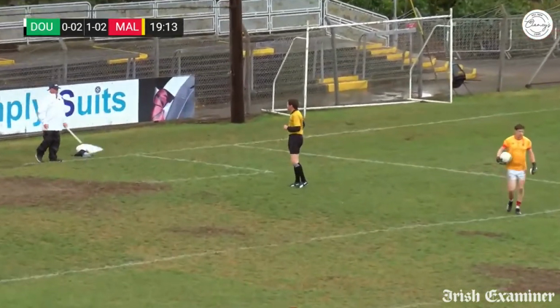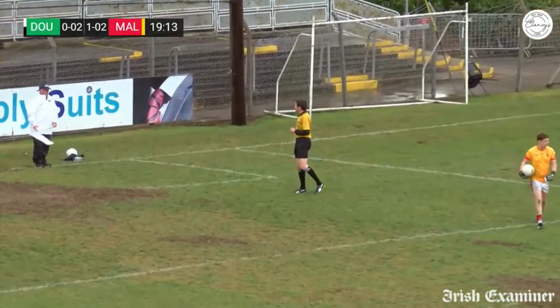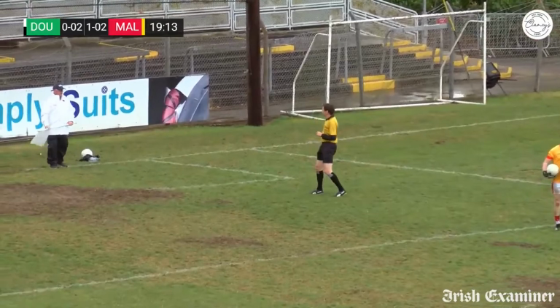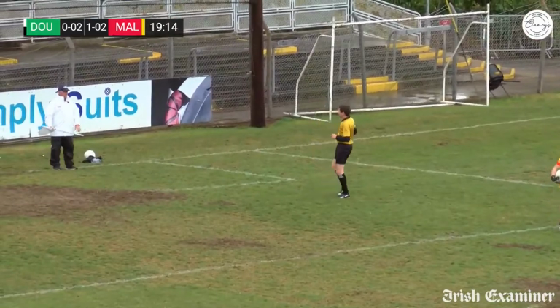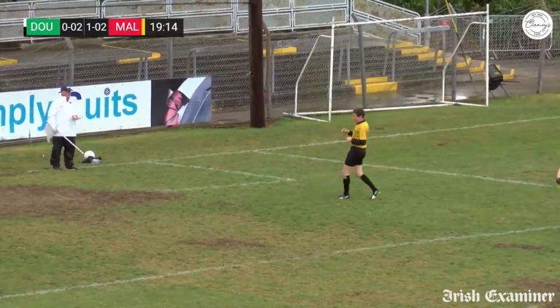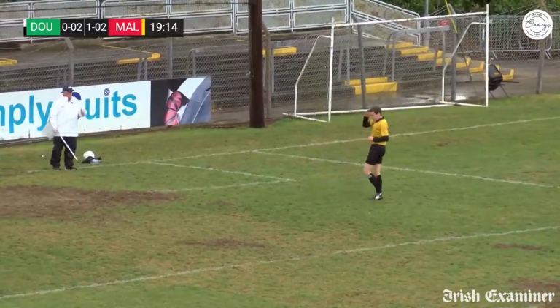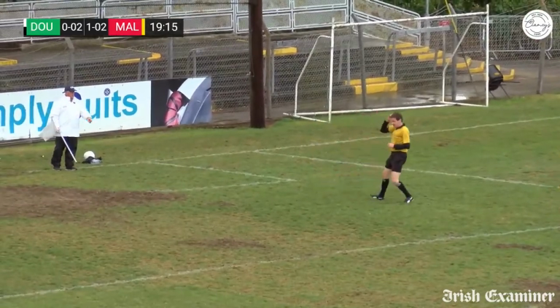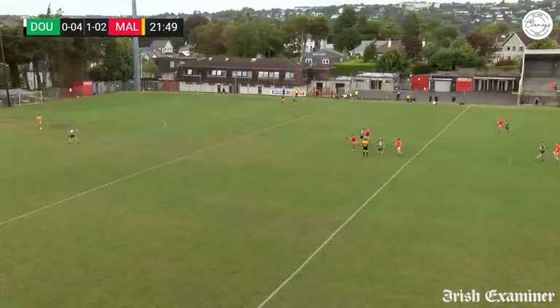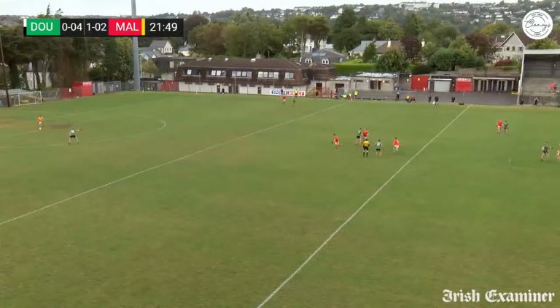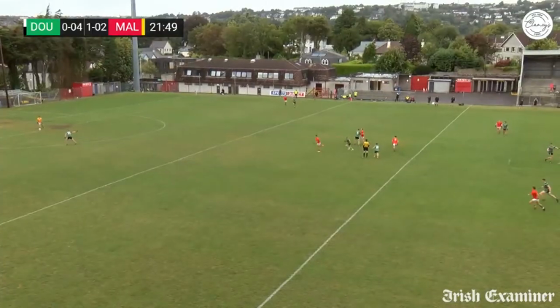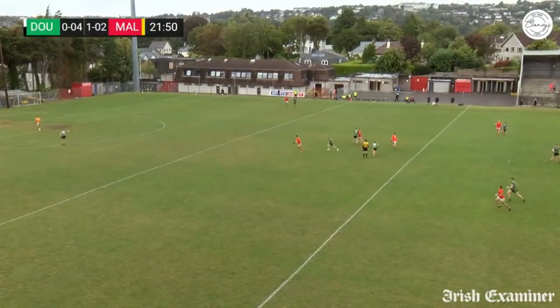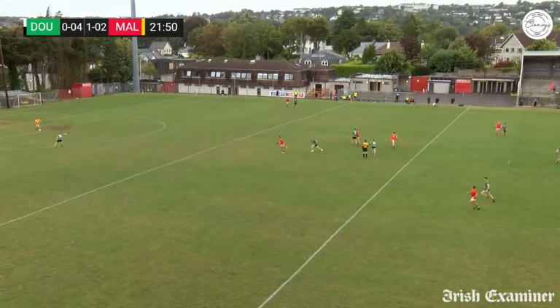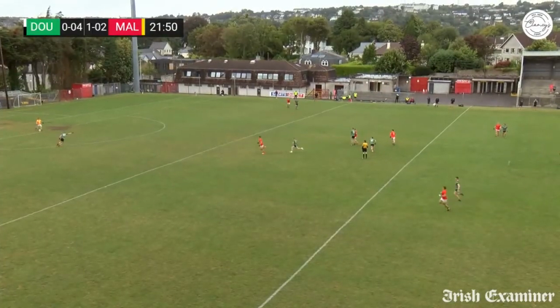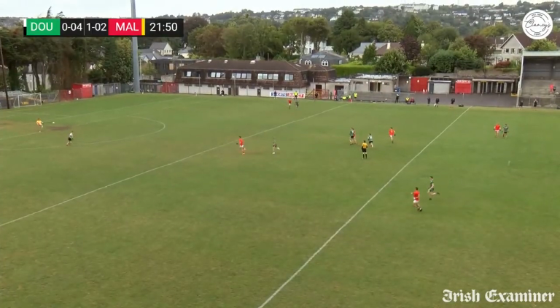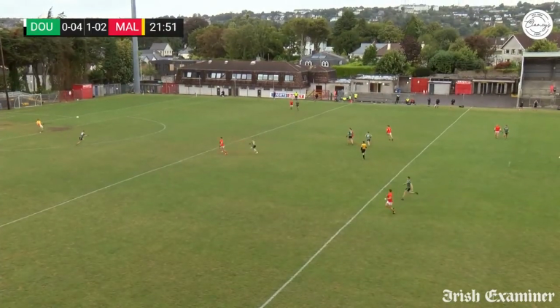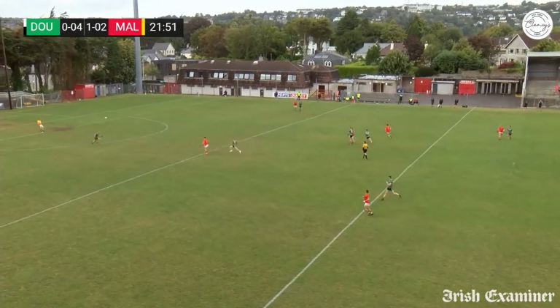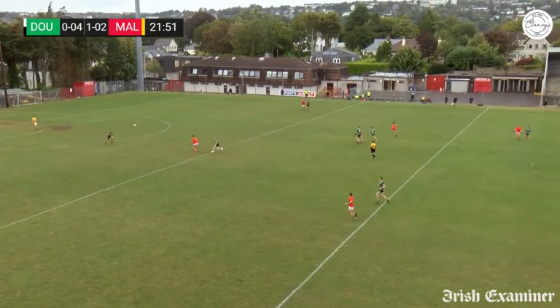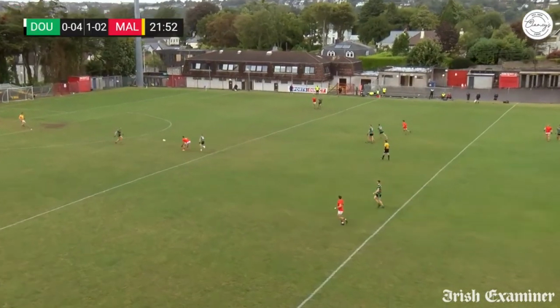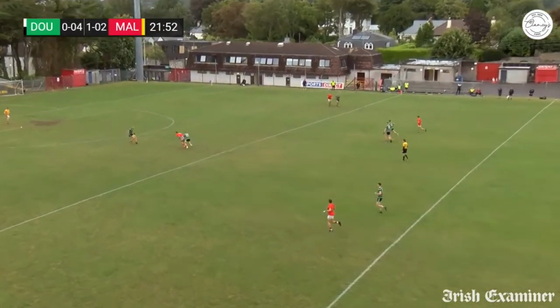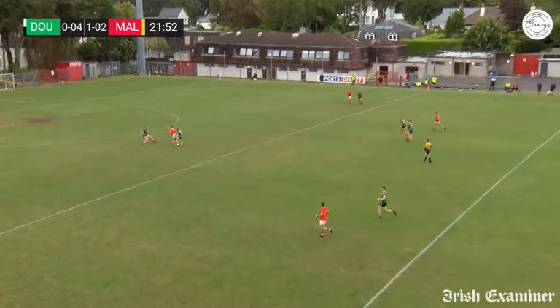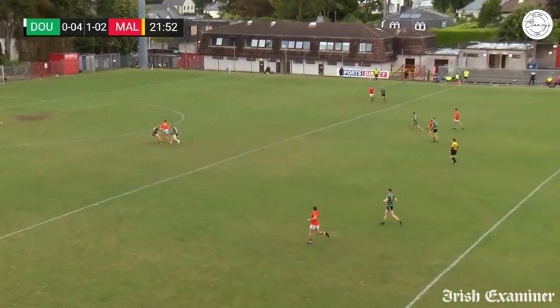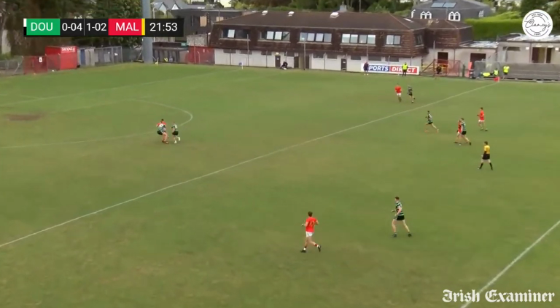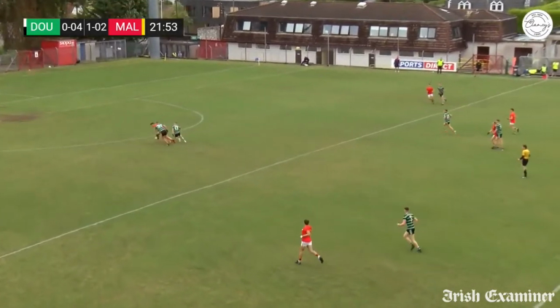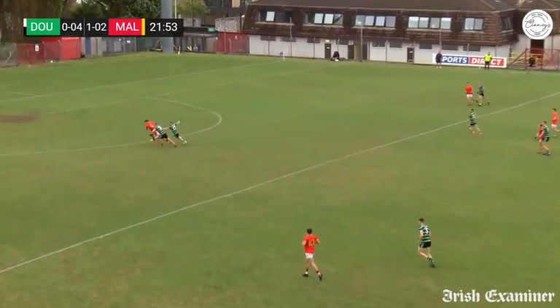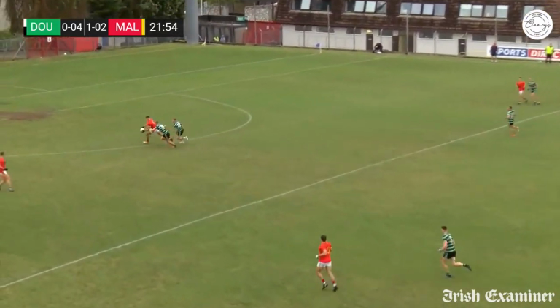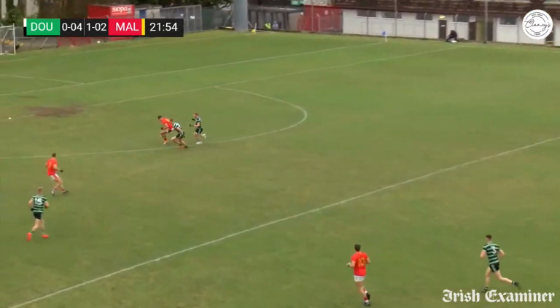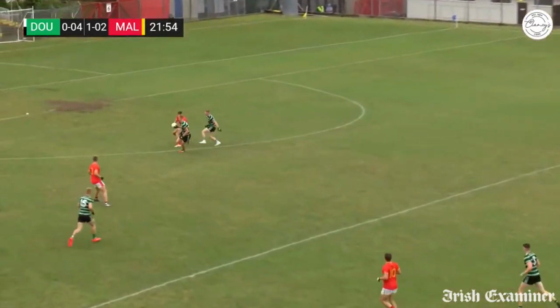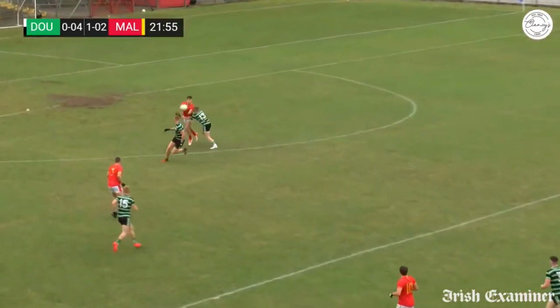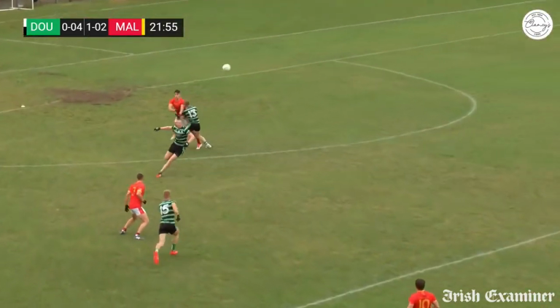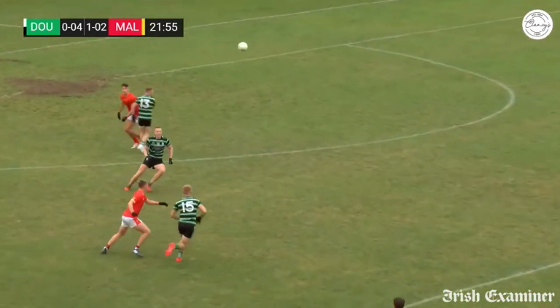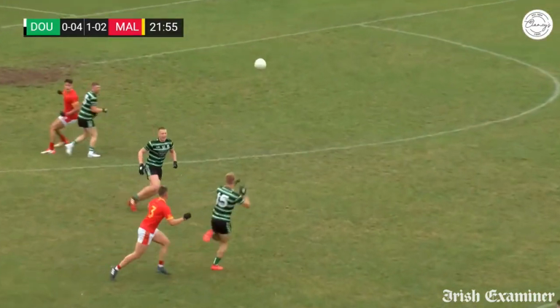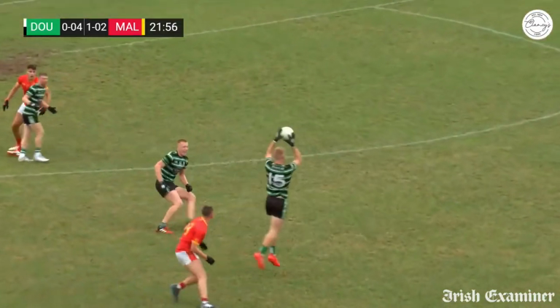Three points to Douglas. For Mallow now, all they have to do is get the next score. Just make sure that Douglas don't get four in a row — just get the next score and keep control of the game.